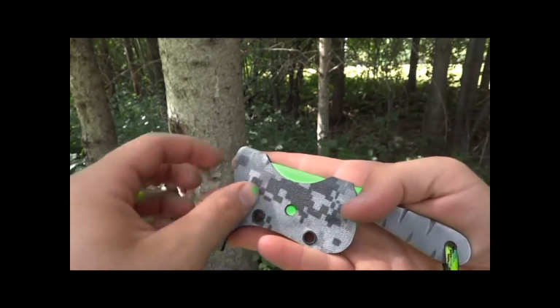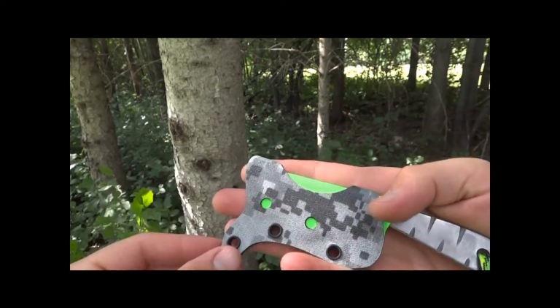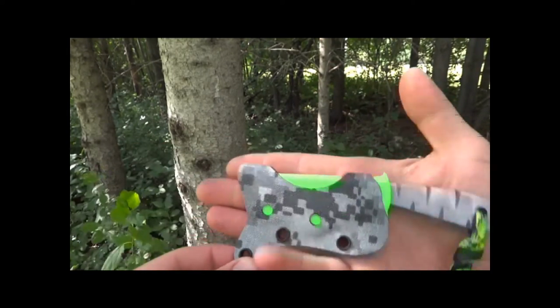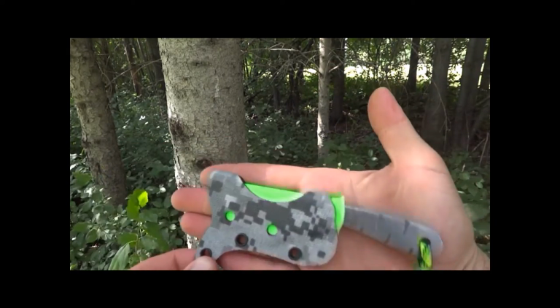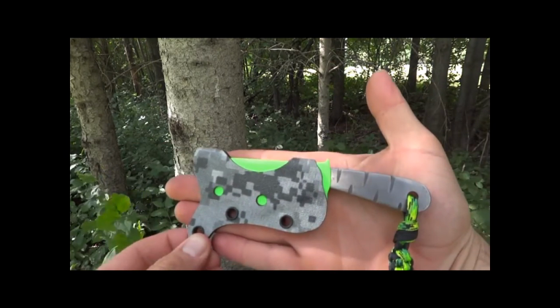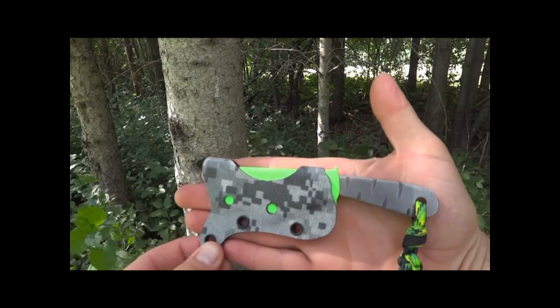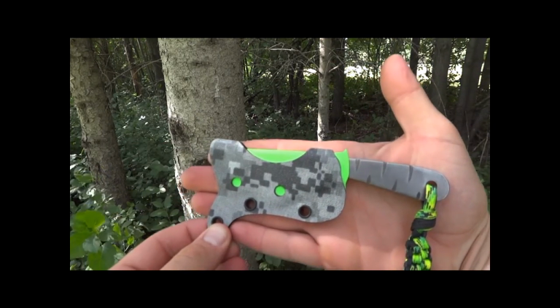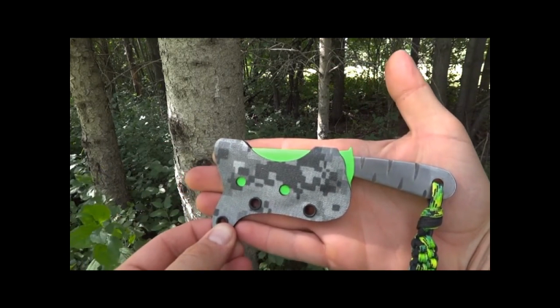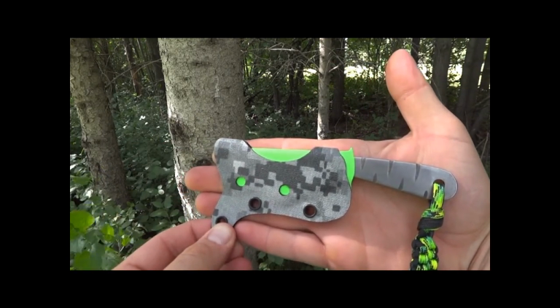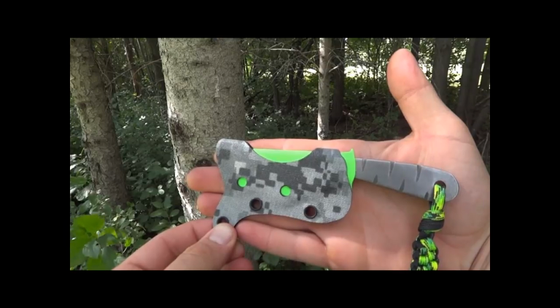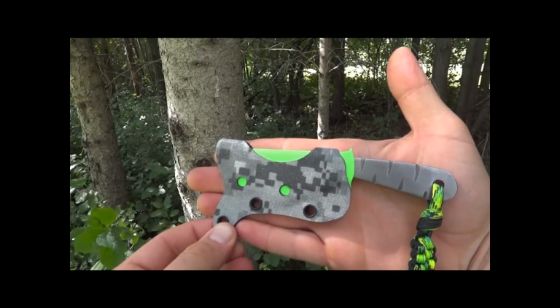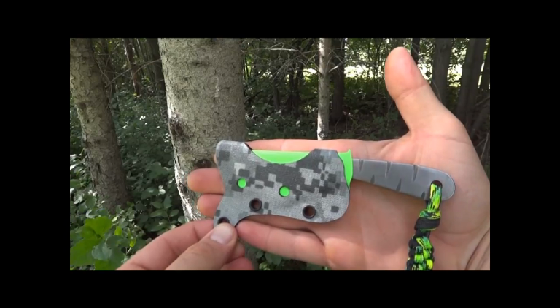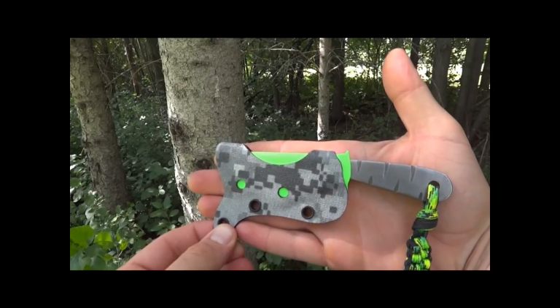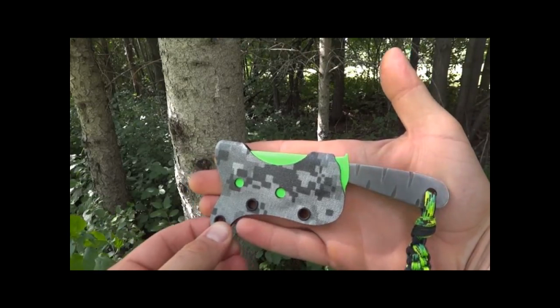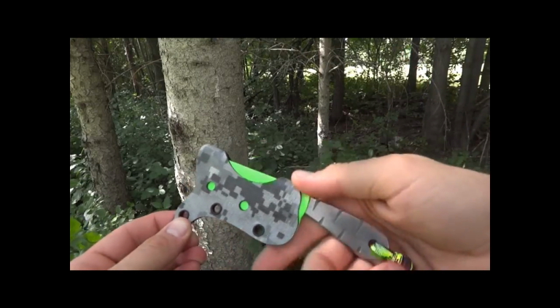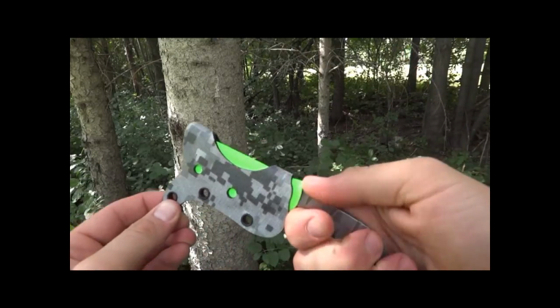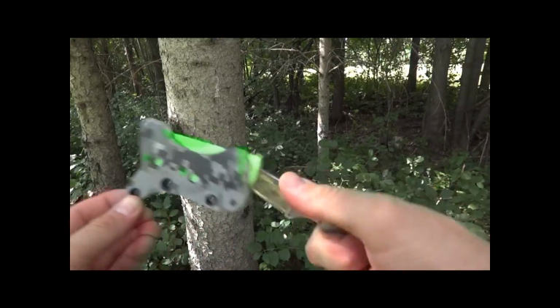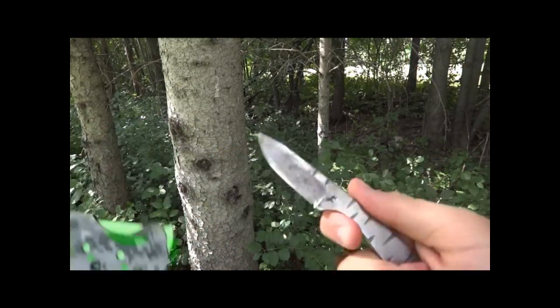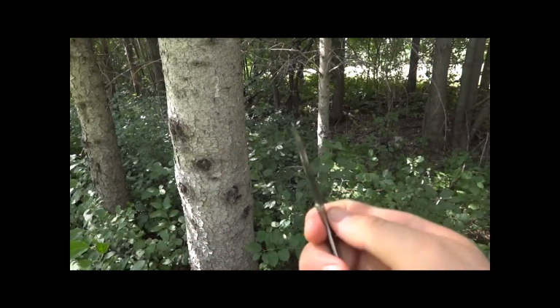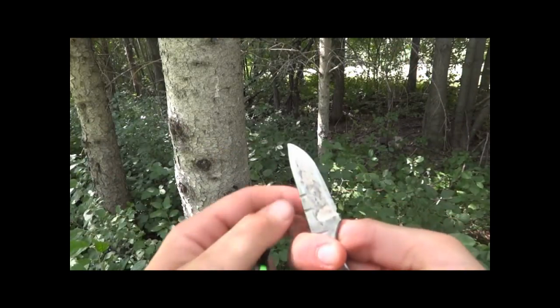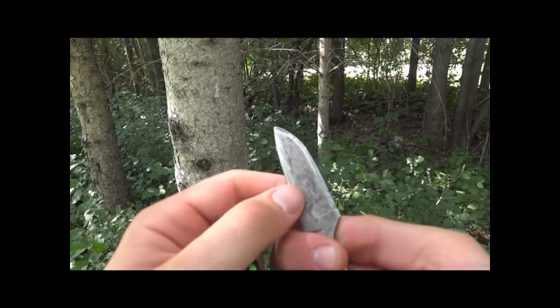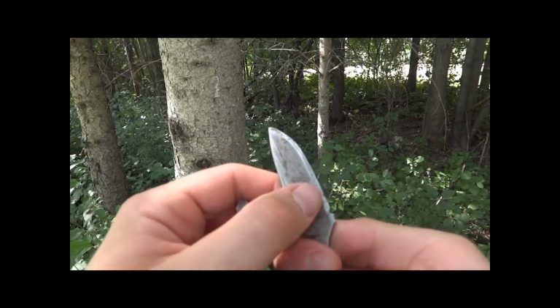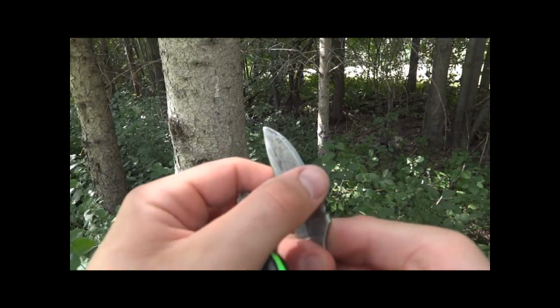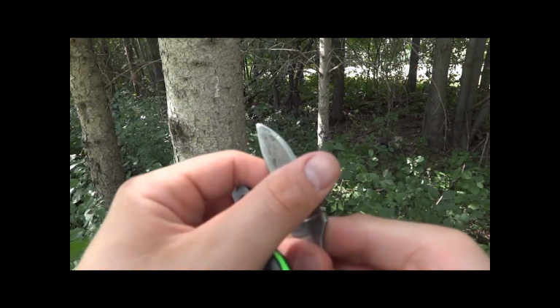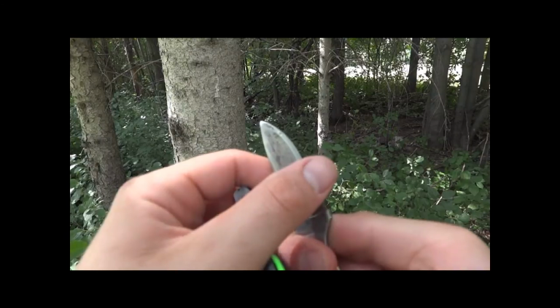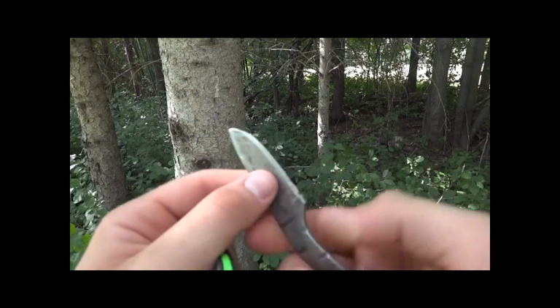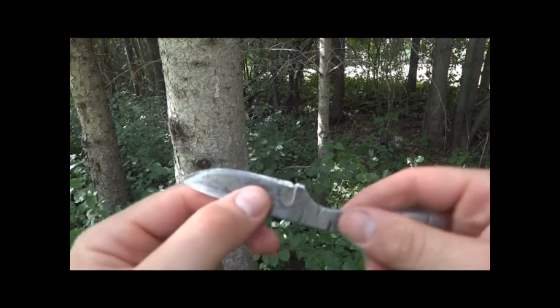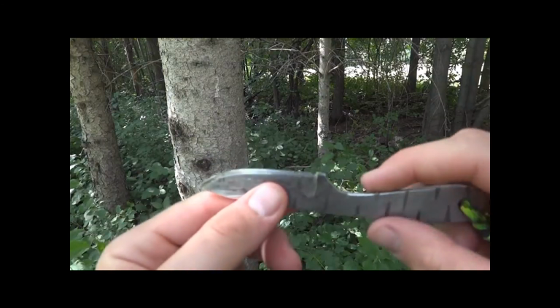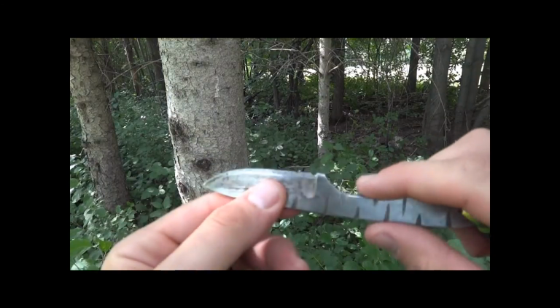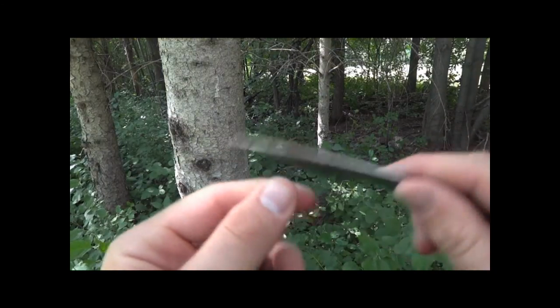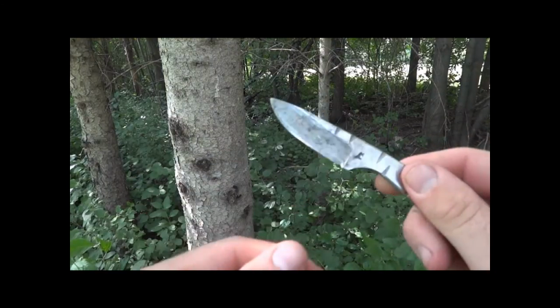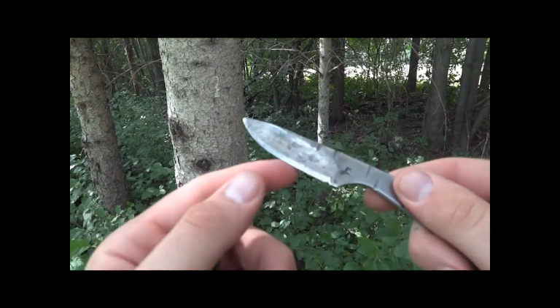Good idea in size — this knife is pretty small, so it slips in your pocket real nice. It holds a really good edge. After I strop this thing, I can normally shave with it.